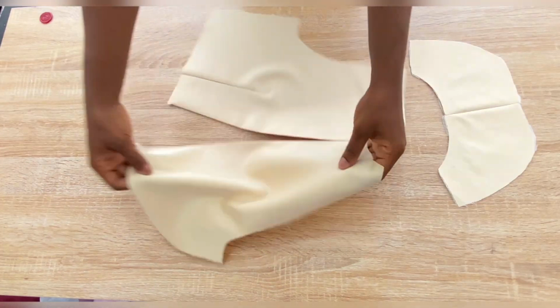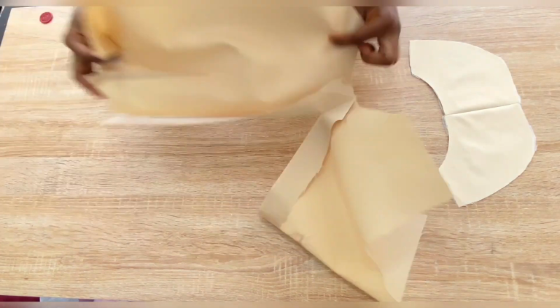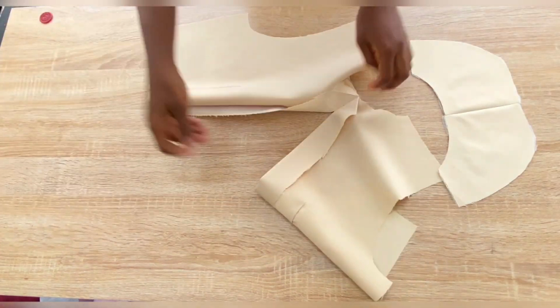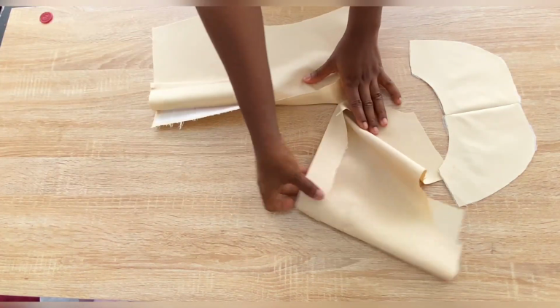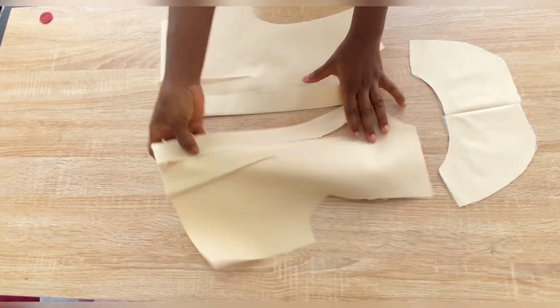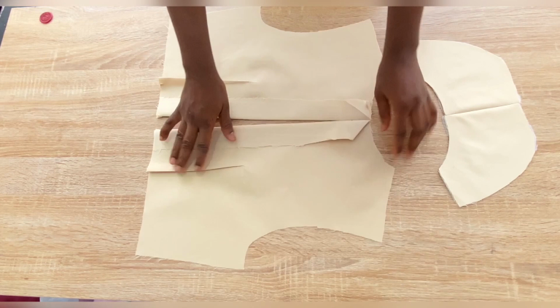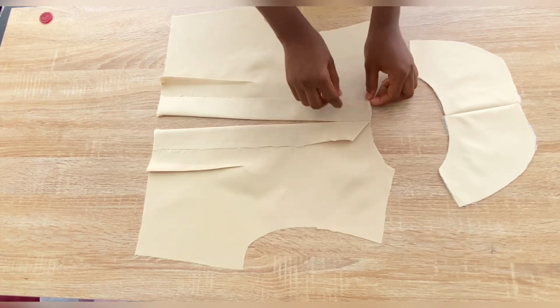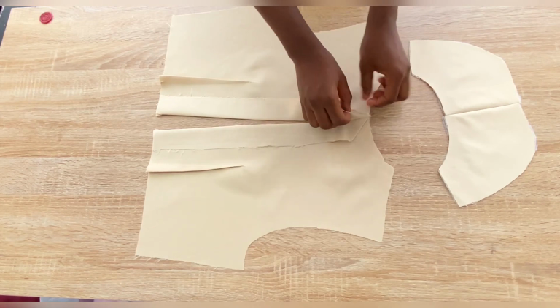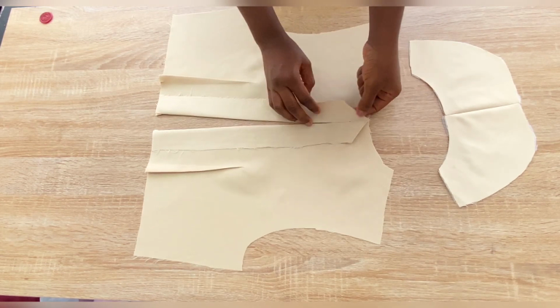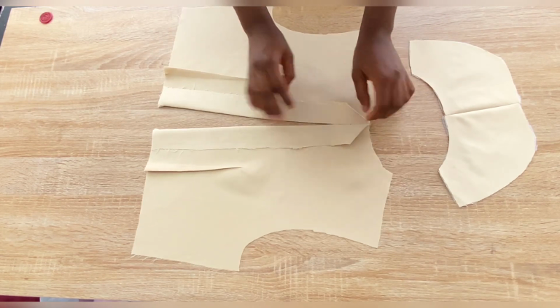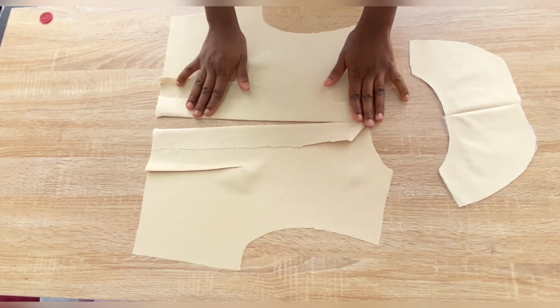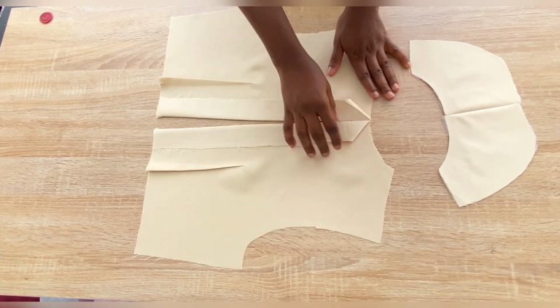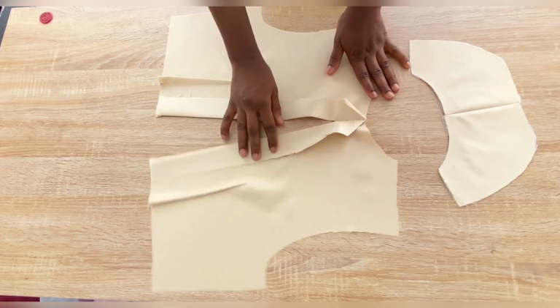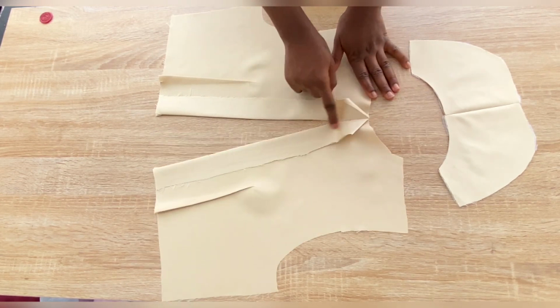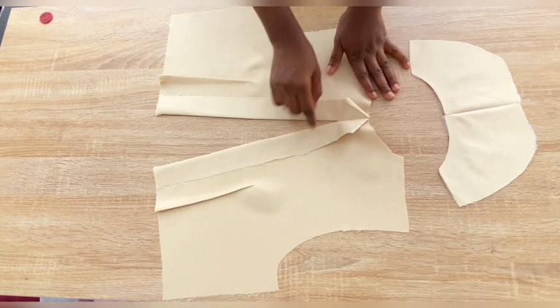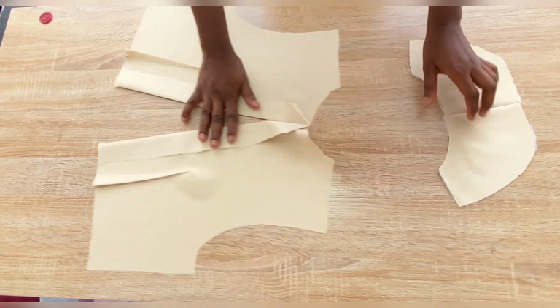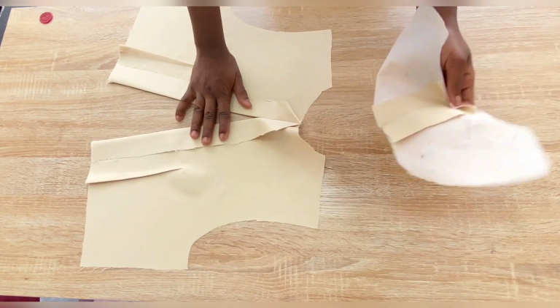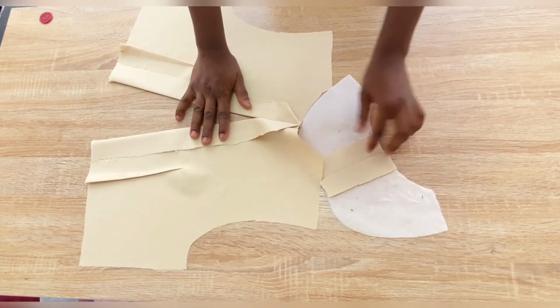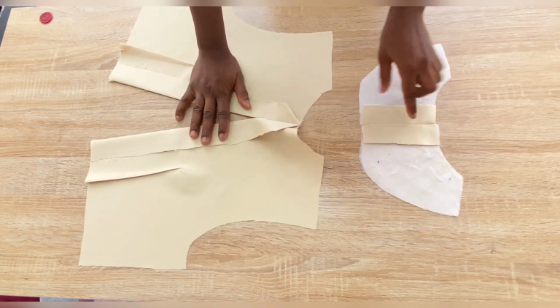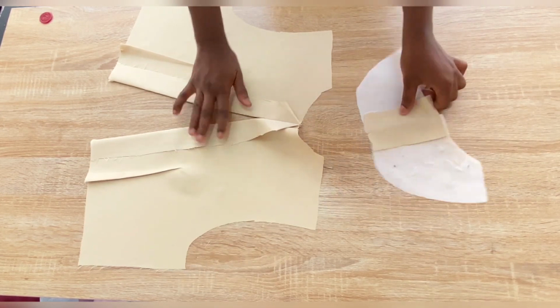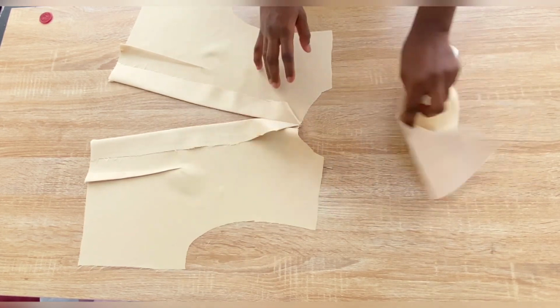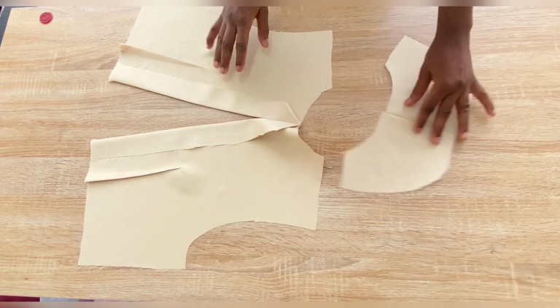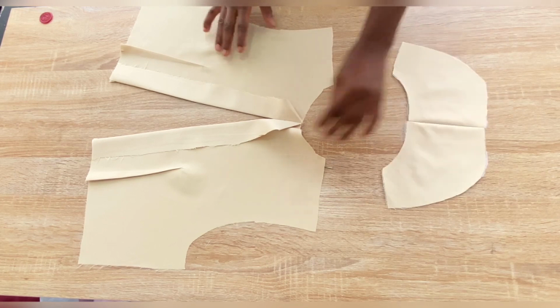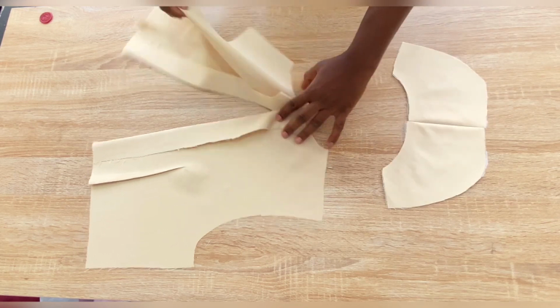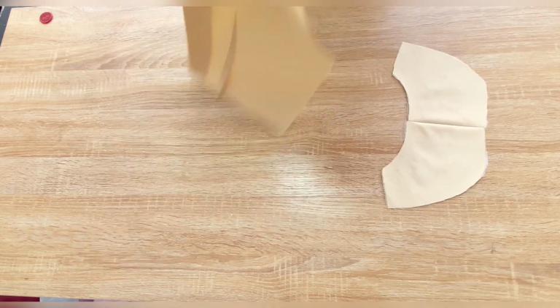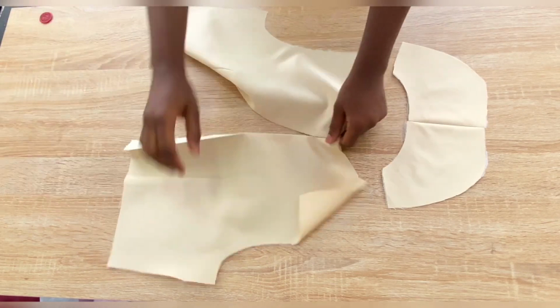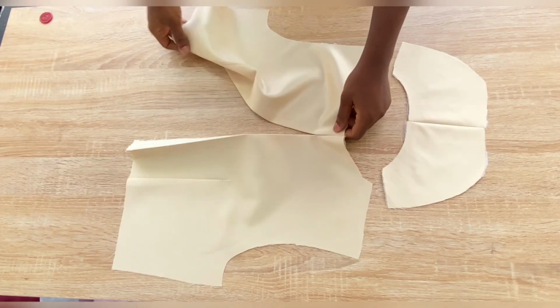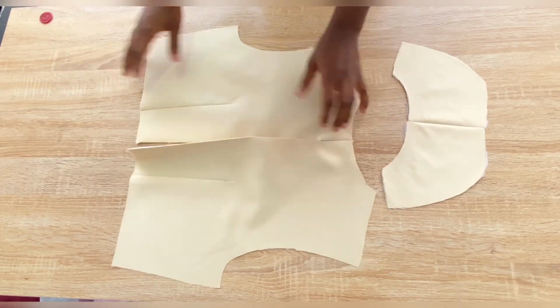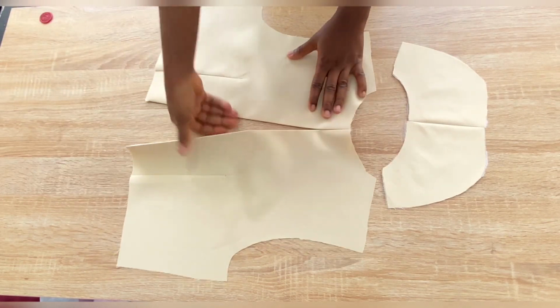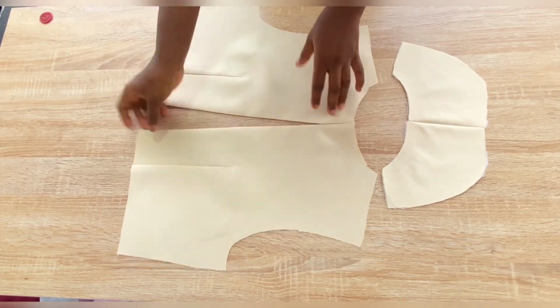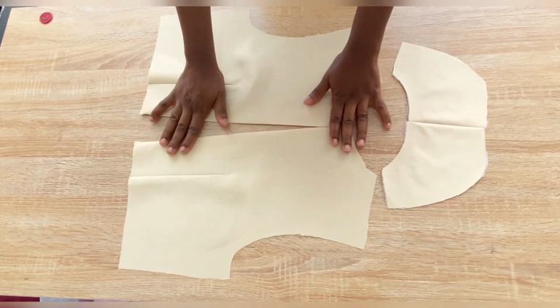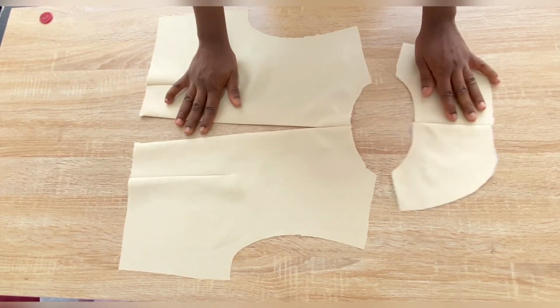These are my back pieces after stitching the two-inch point and after stitching the facing together — this is what we have.